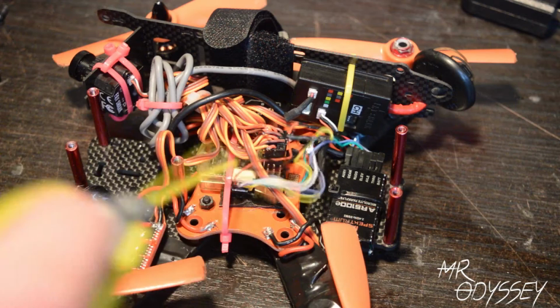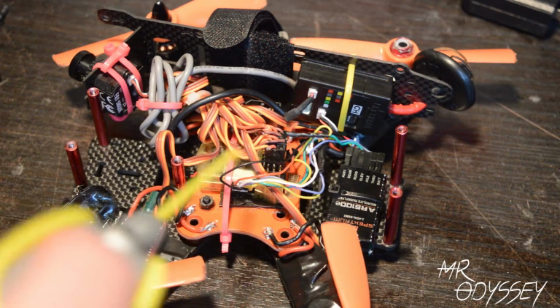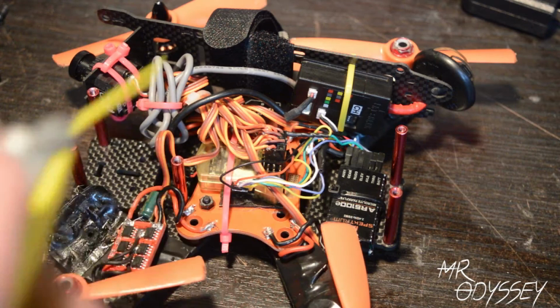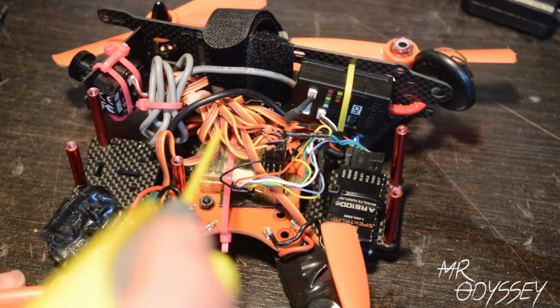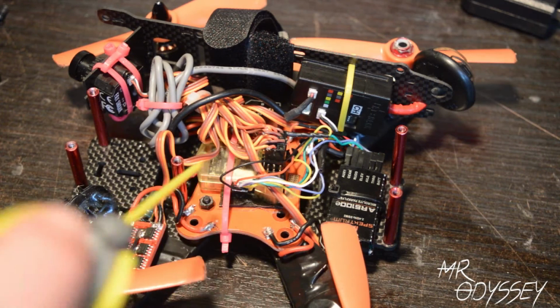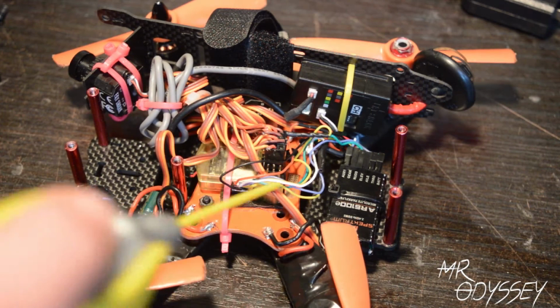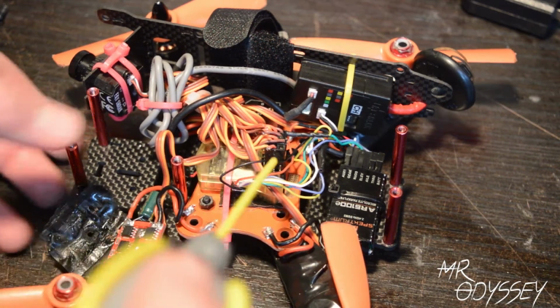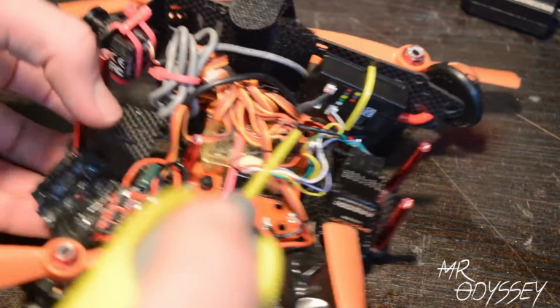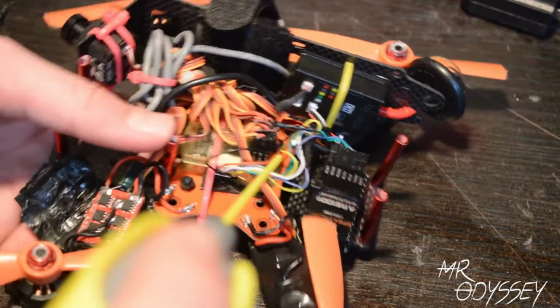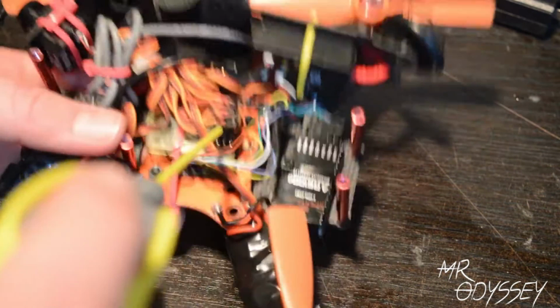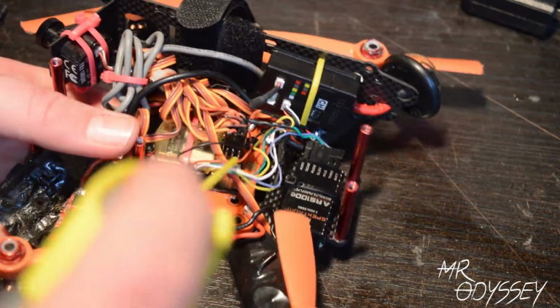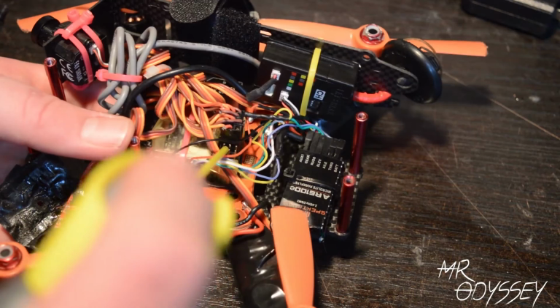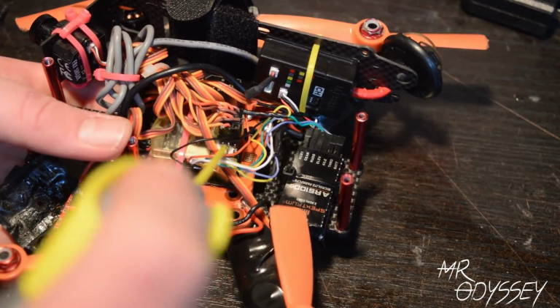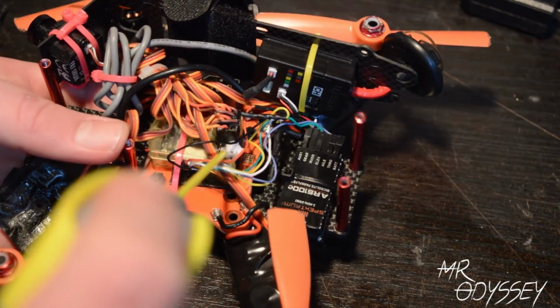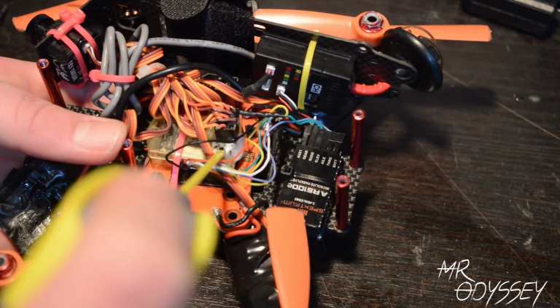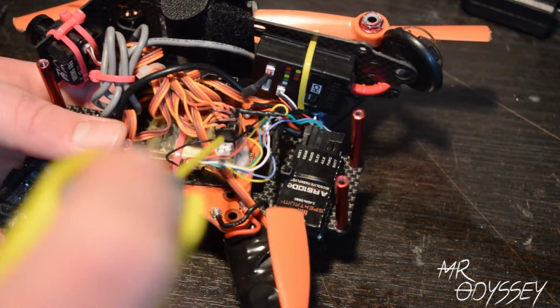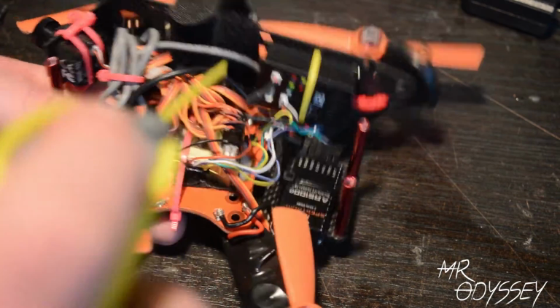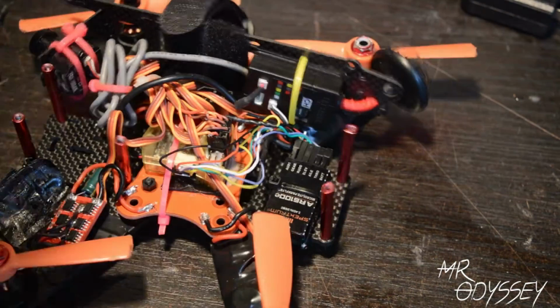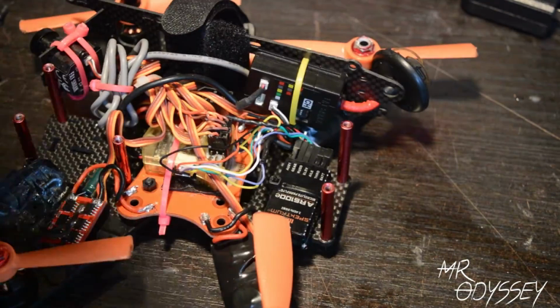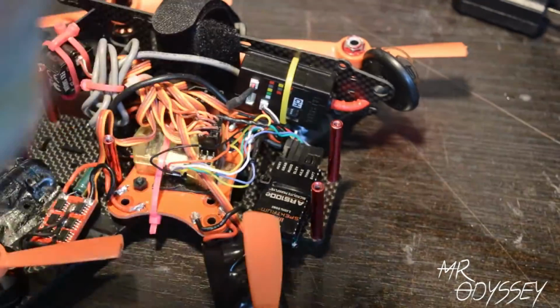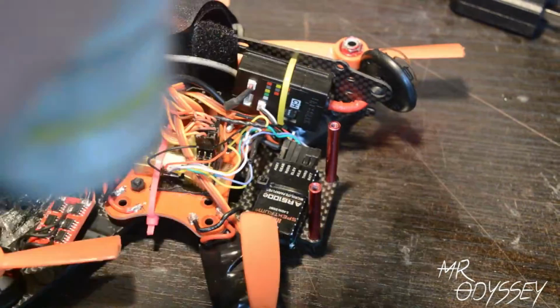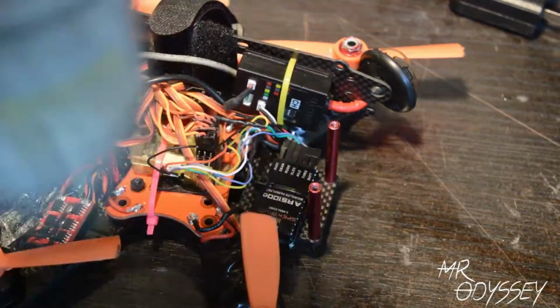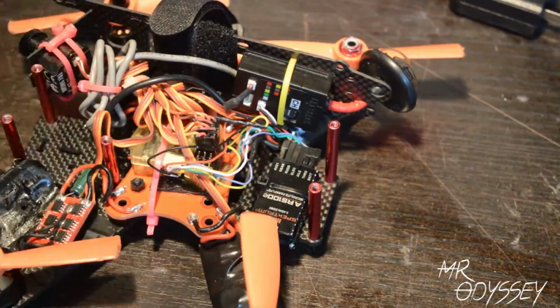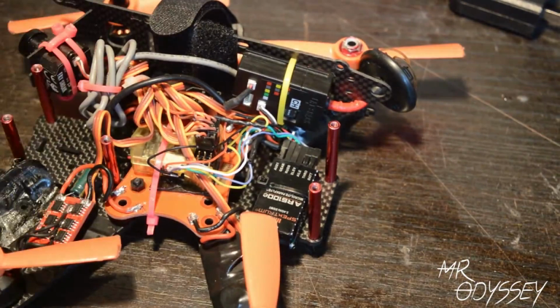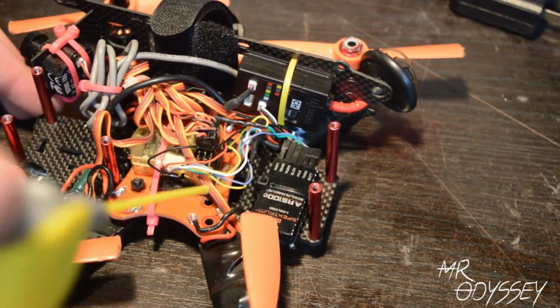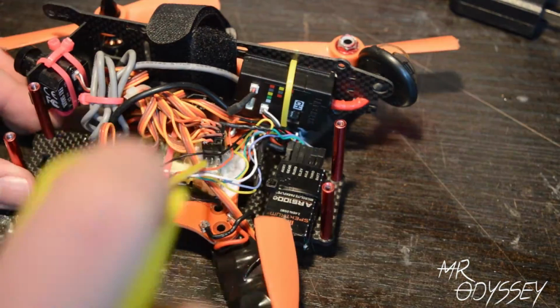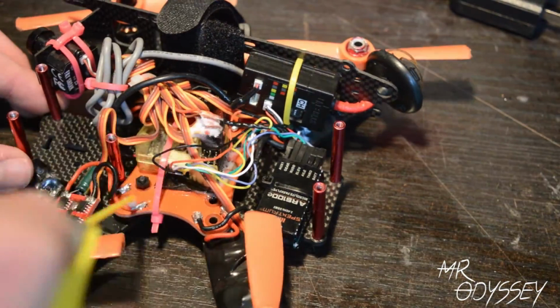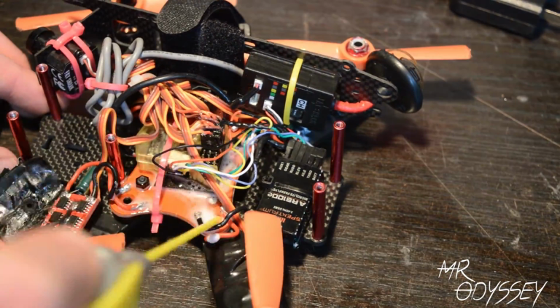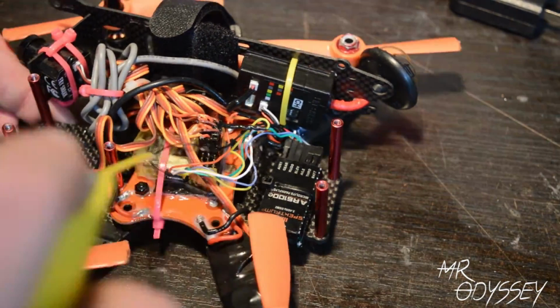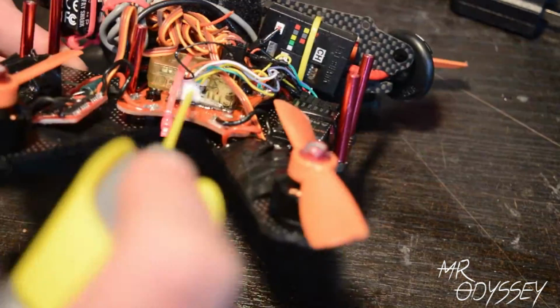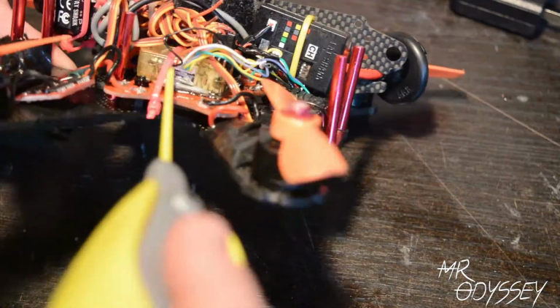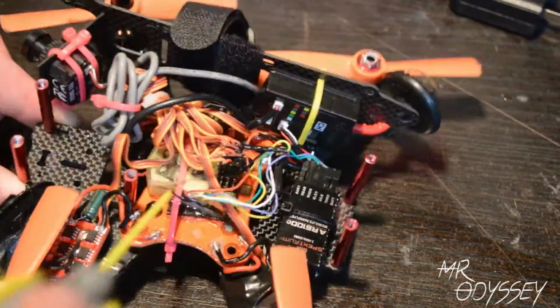I do want to note your motors do not need to be sprayed with the silicone lubricant because most motors can run completely submerged underwater. So that won't be necessary. But do make sure to get your ESCs and all the power leads.